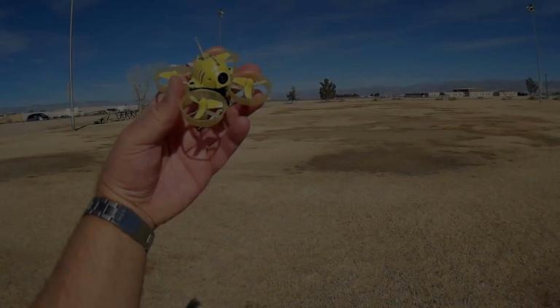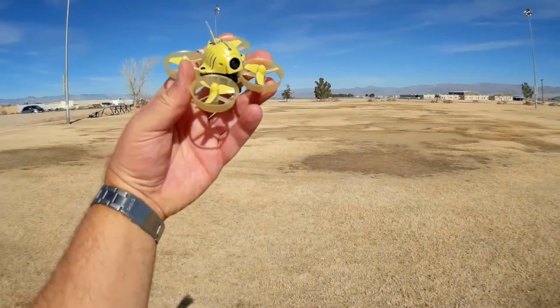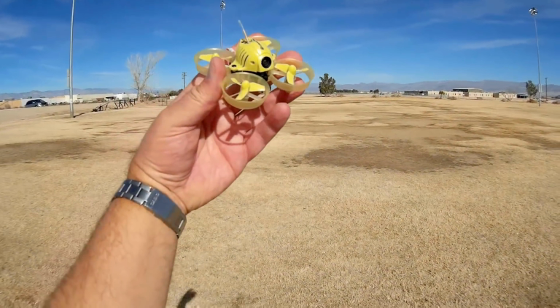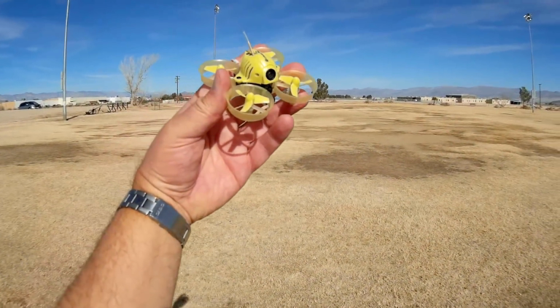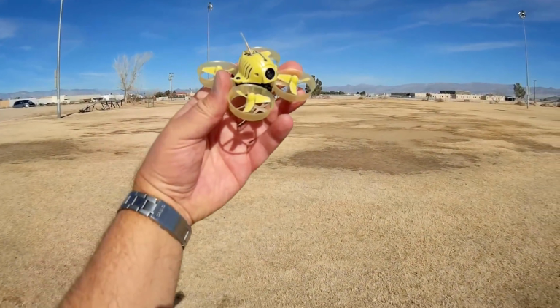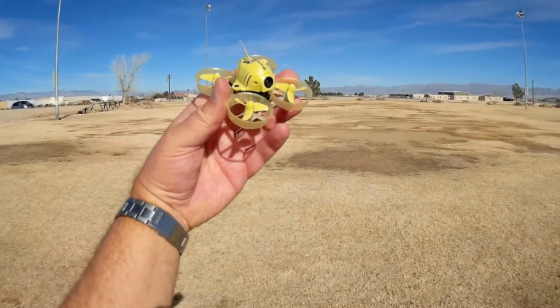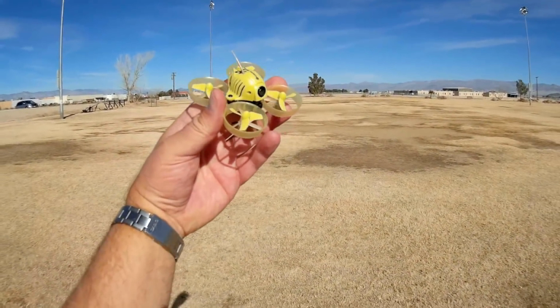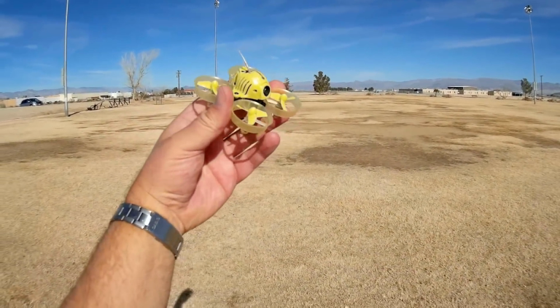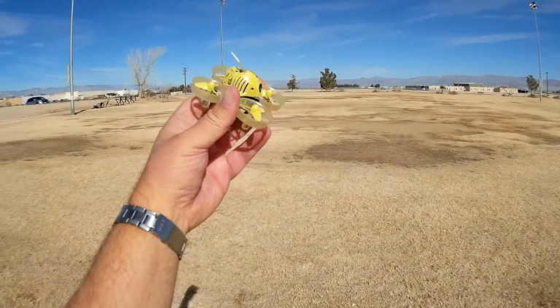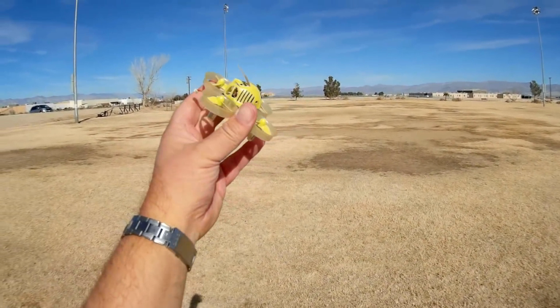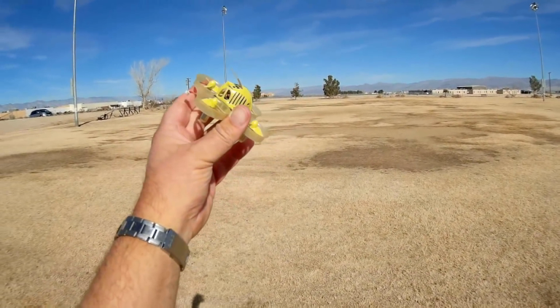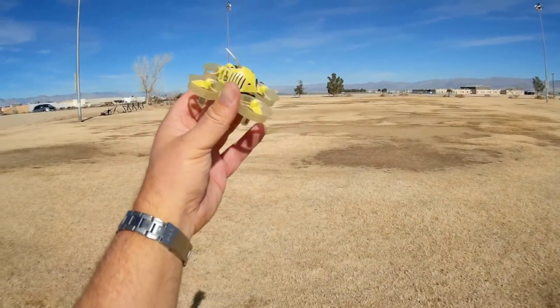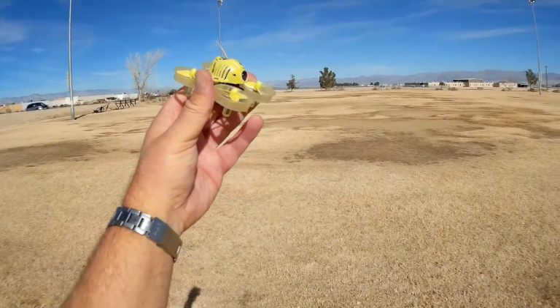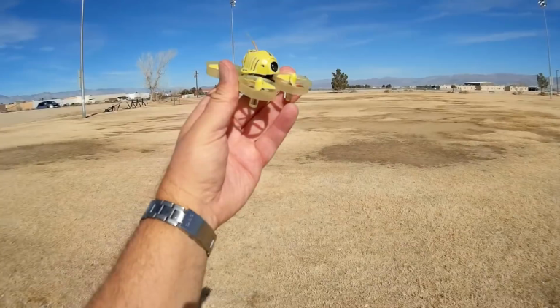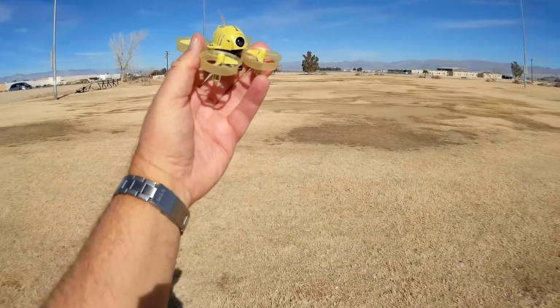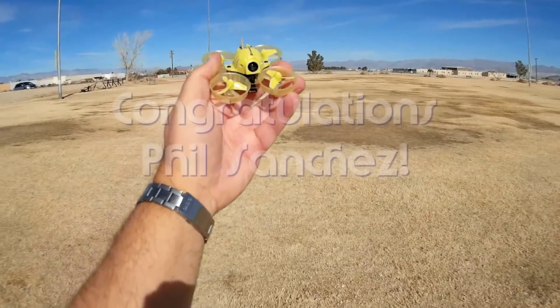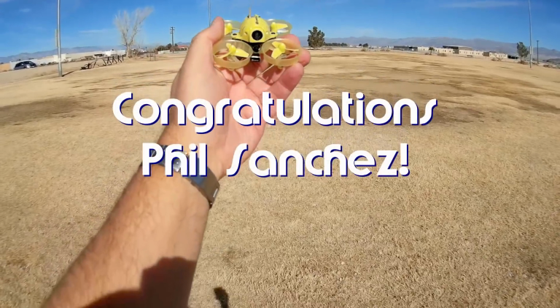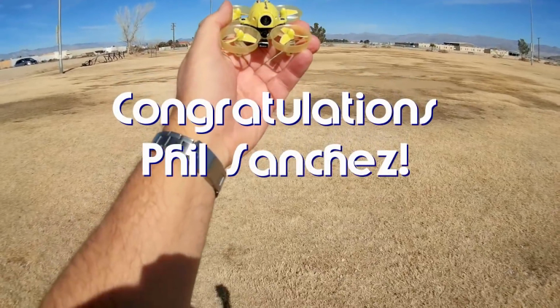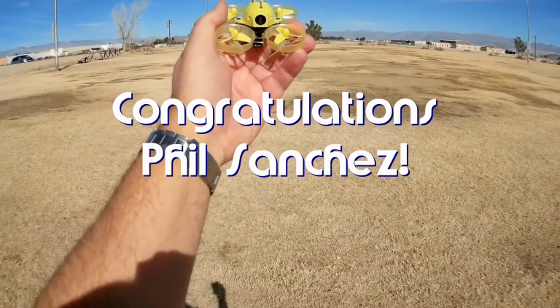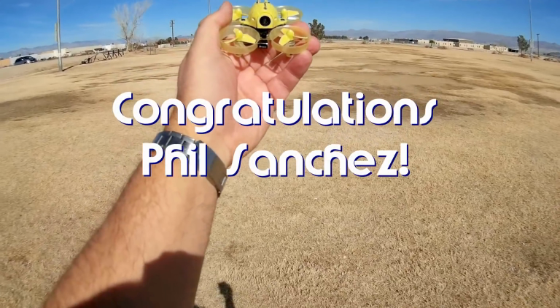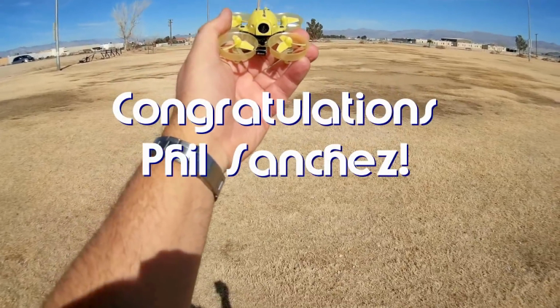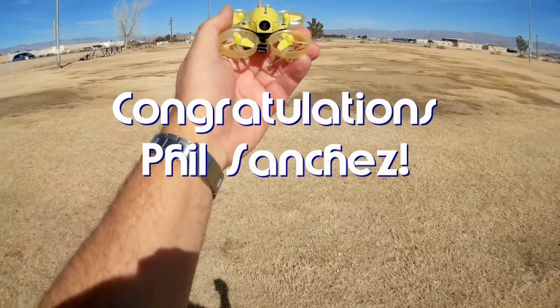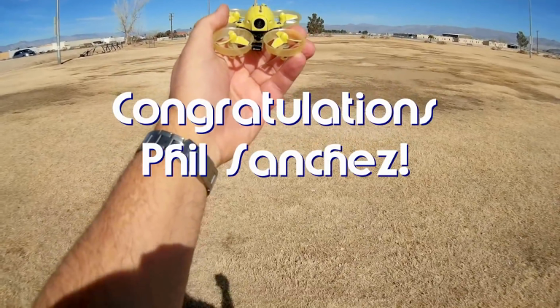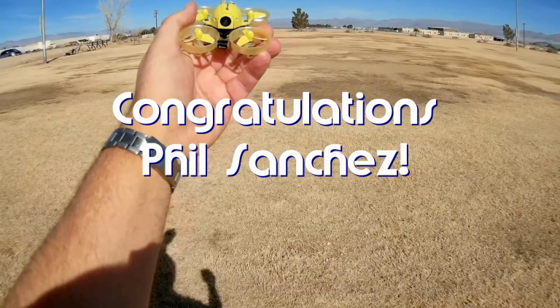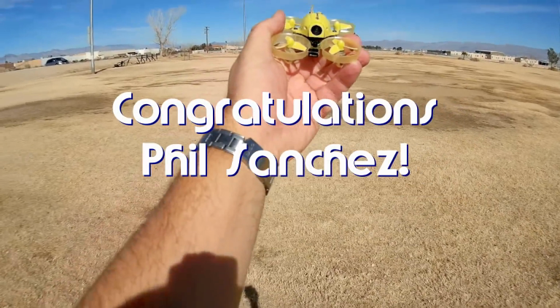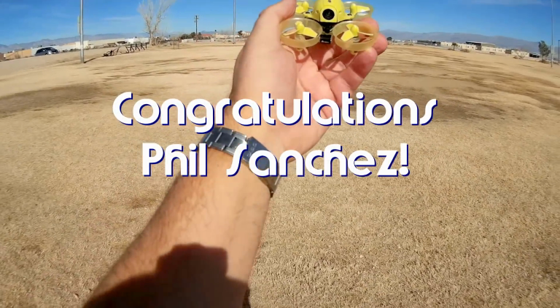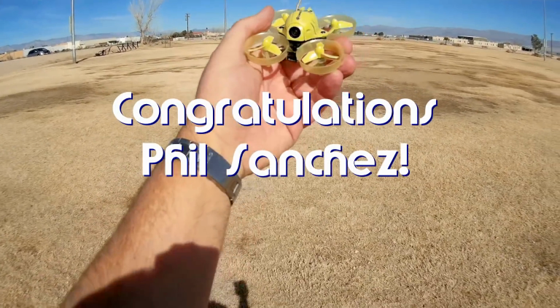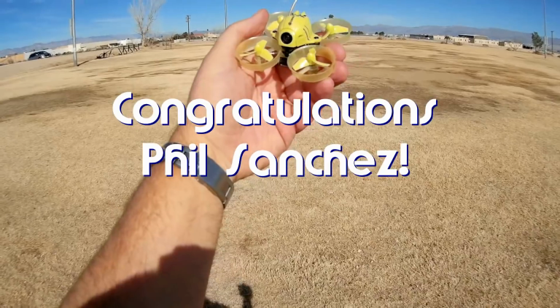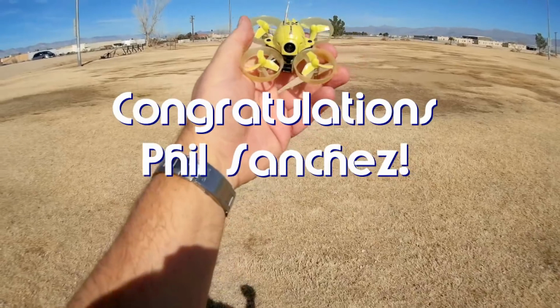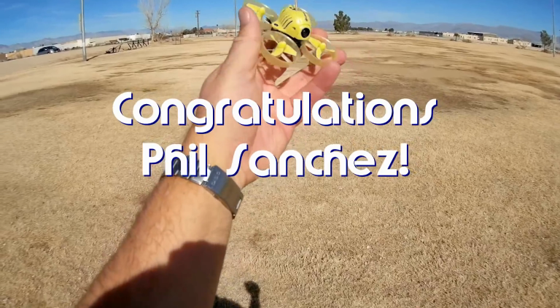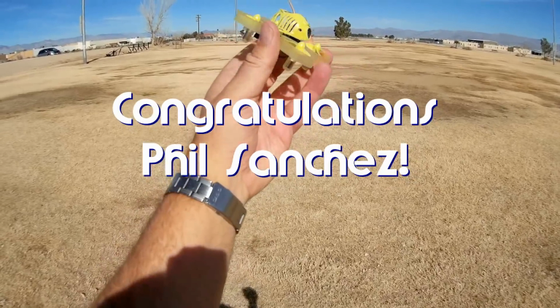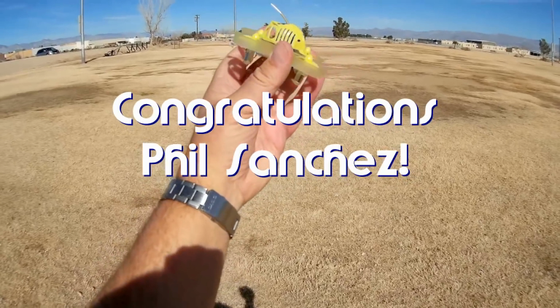Good morning, QuietCupter101 here. Before we get started, I want to give my shout-outs. Today's shout-out goes to Phil Sanchez. He's my Notification Squad winner for today. Phil was the first to say first in one of my recent videos, so congratulations, Phil.